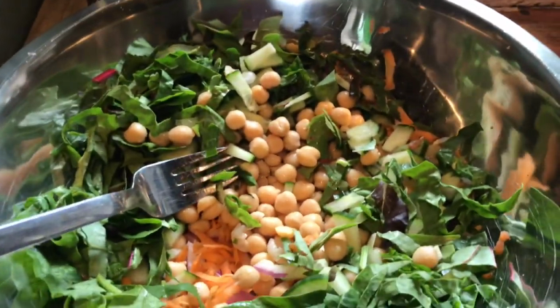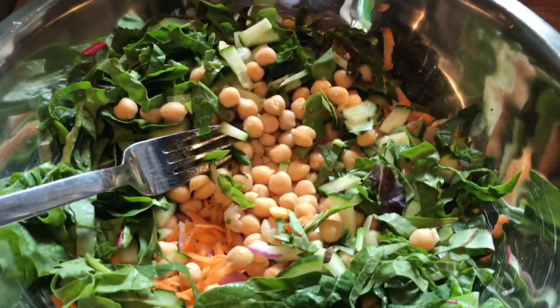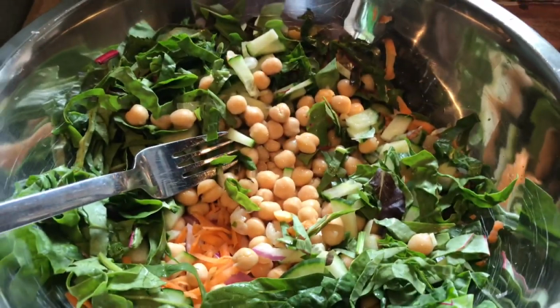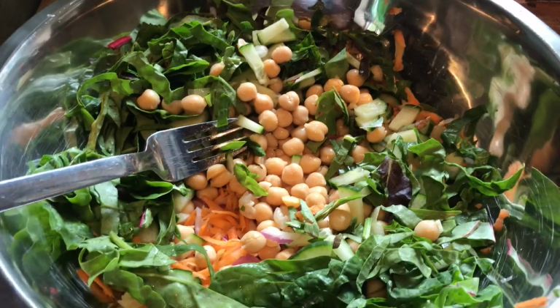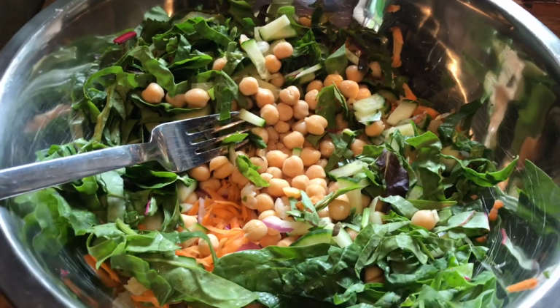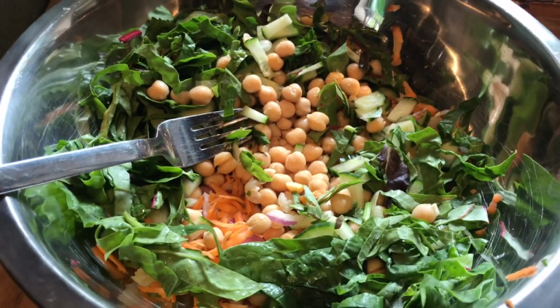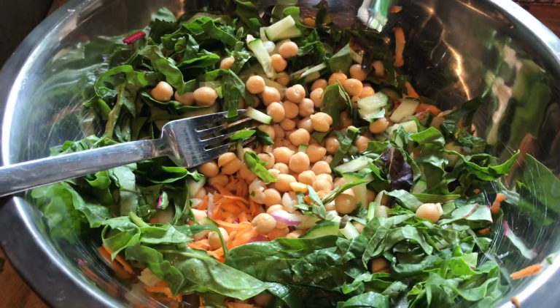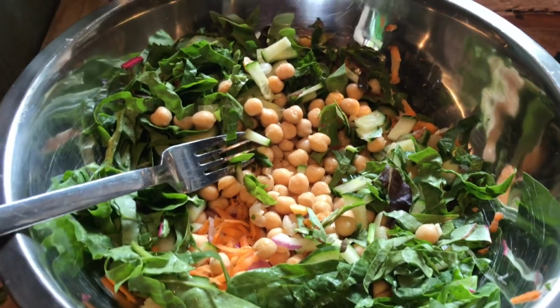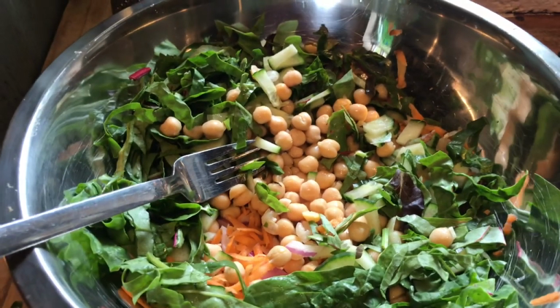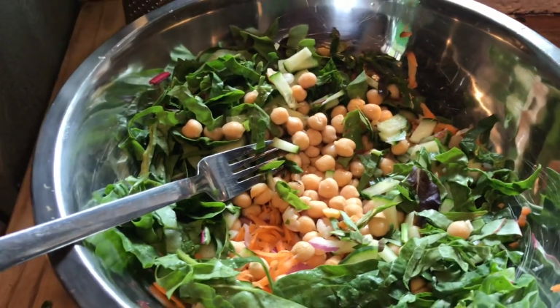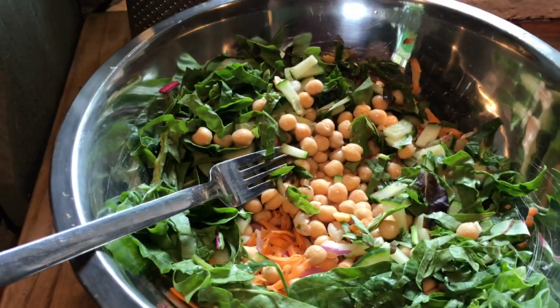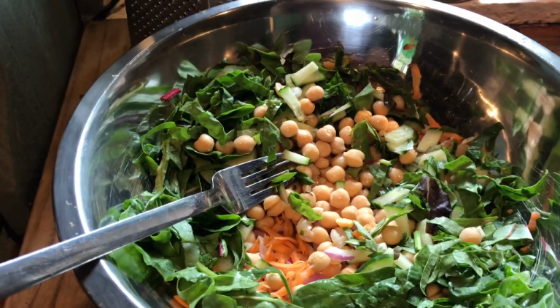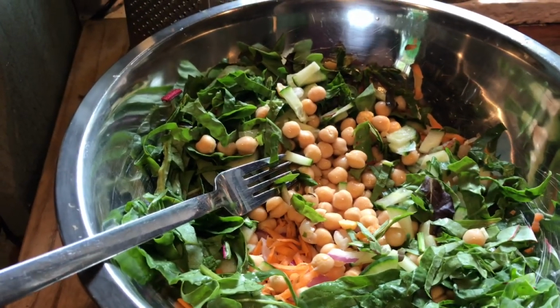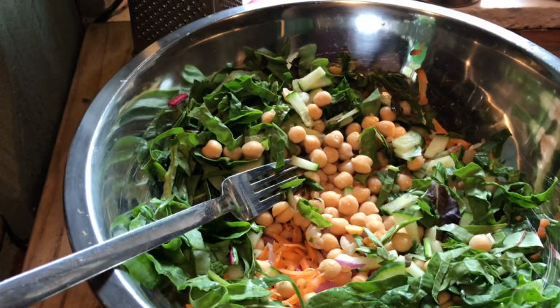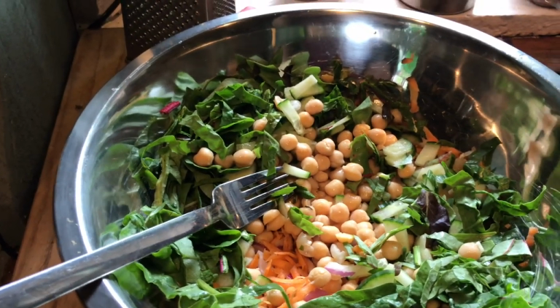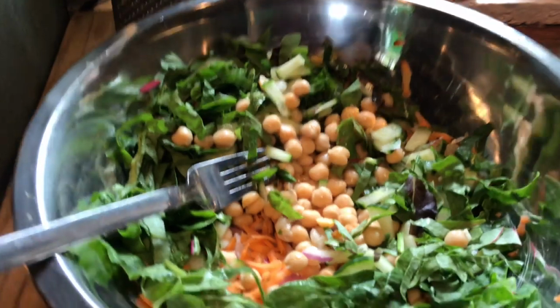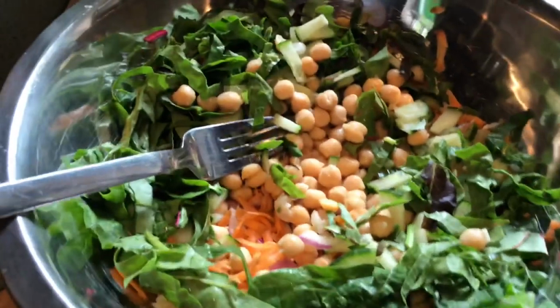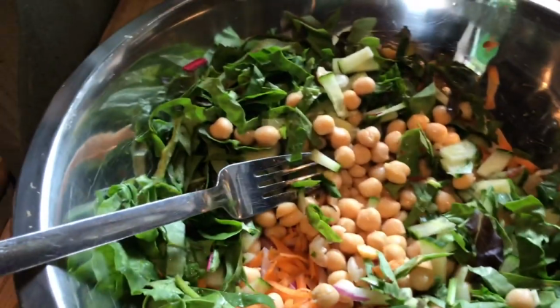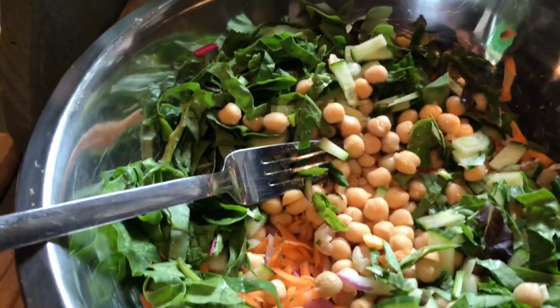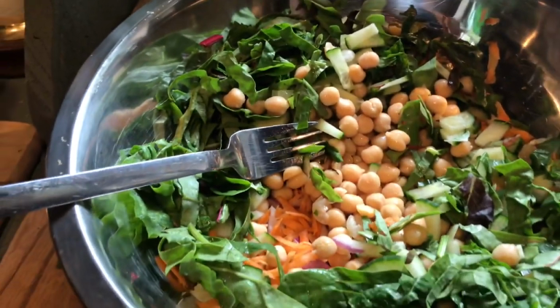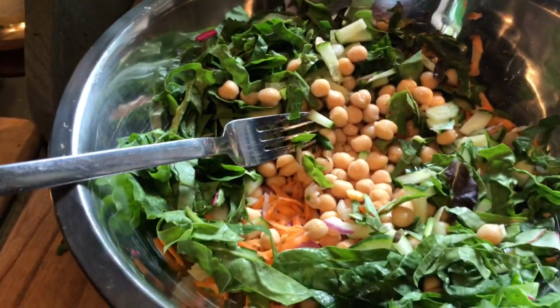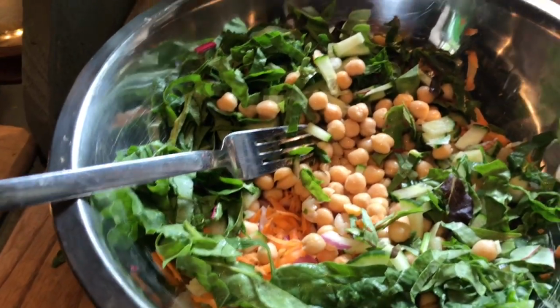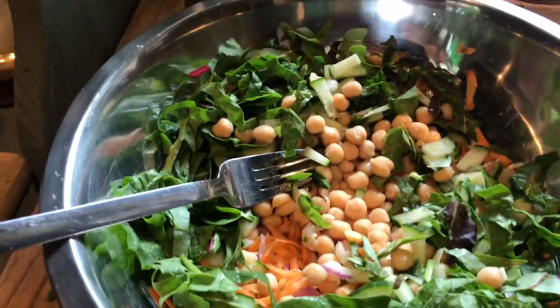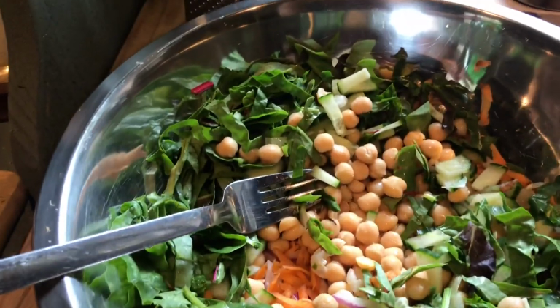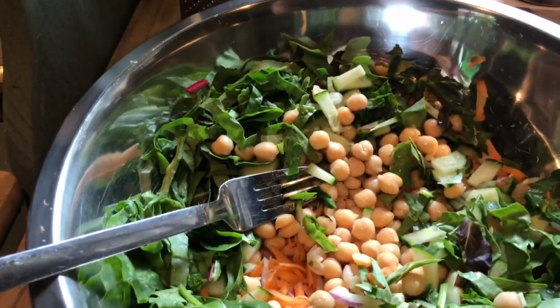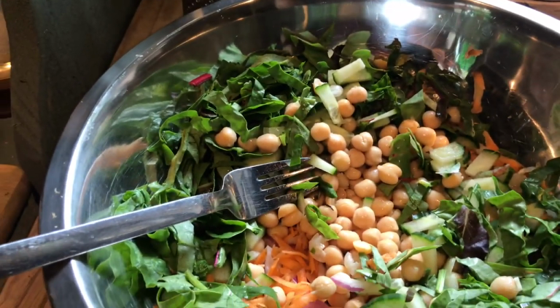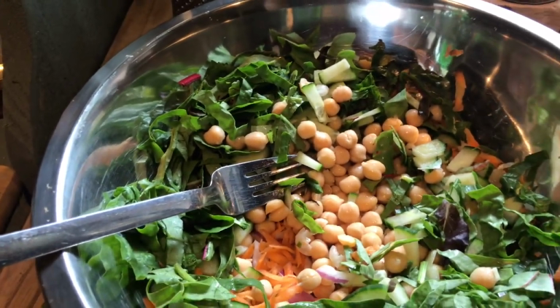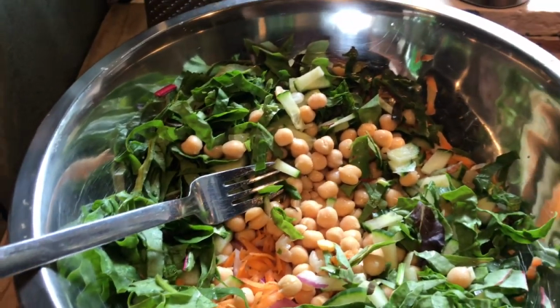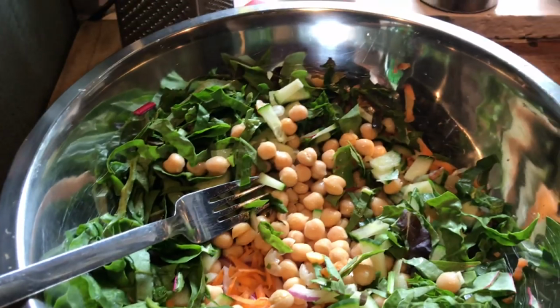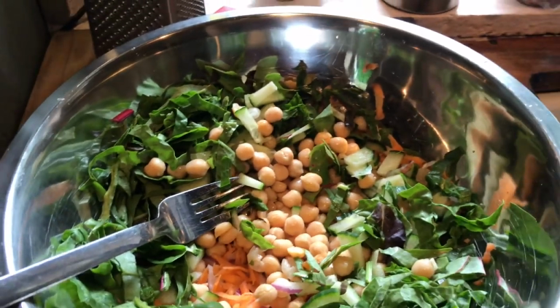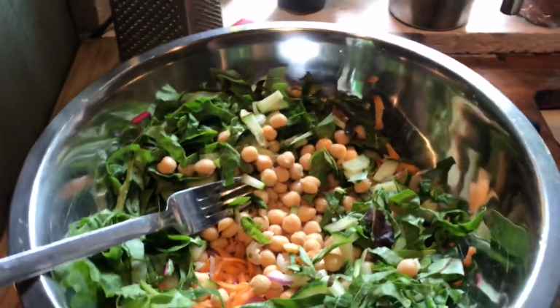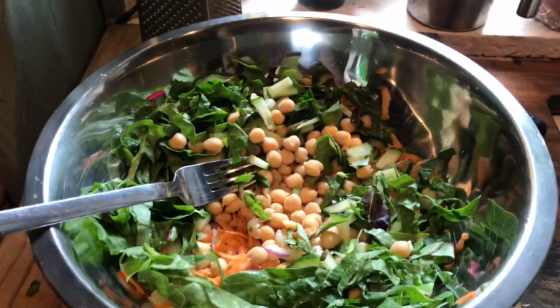My attitude is: open your fridge, open your cupboards, see what you've got in there, and concoct. This is like my cauldron — my cauldron of health — and I'm the kitchen witch!